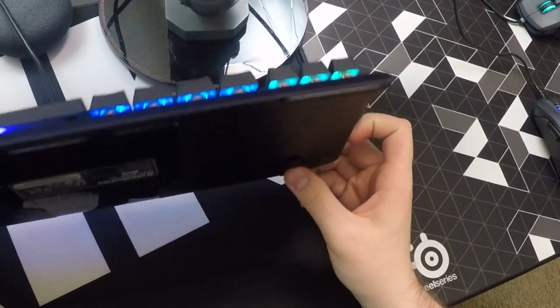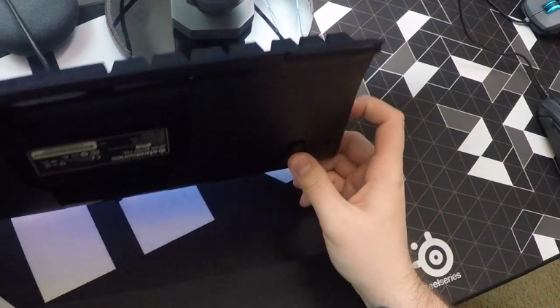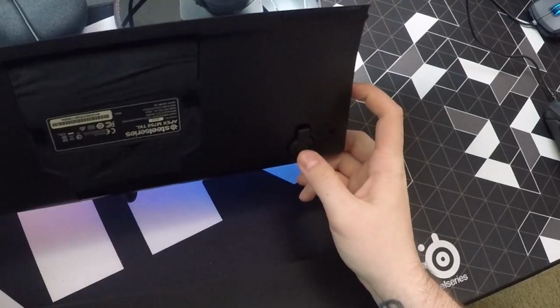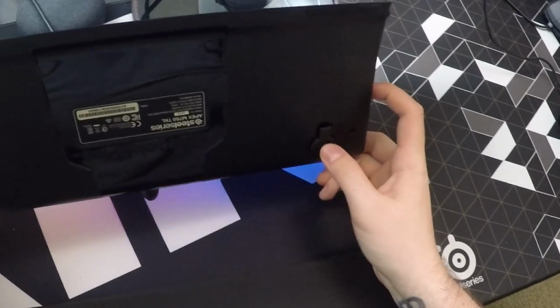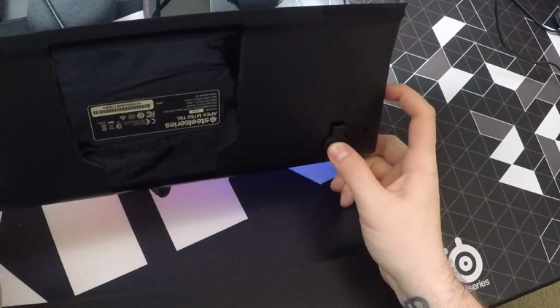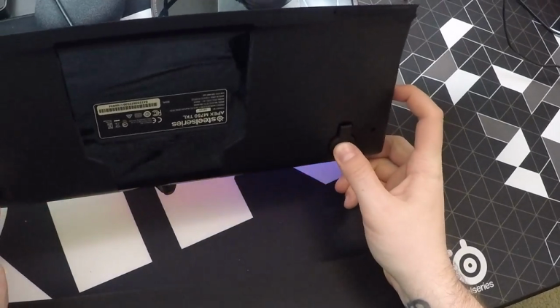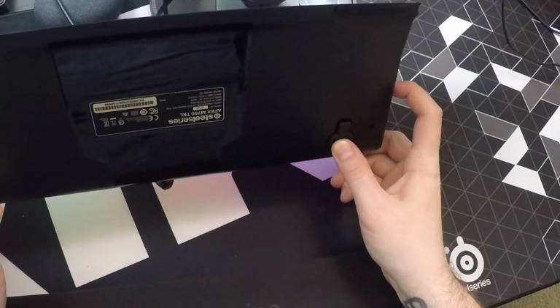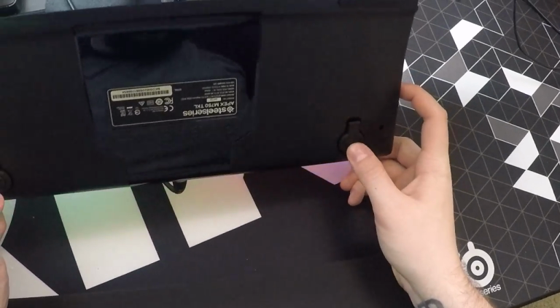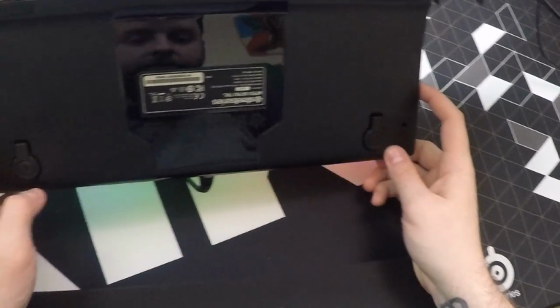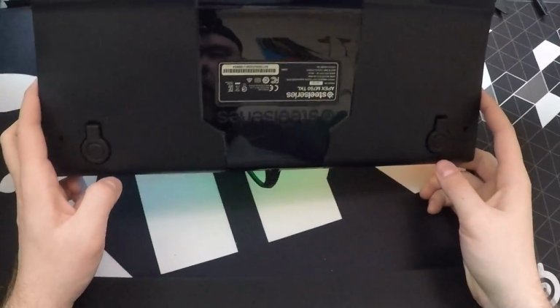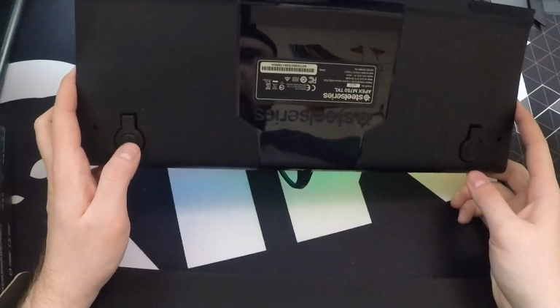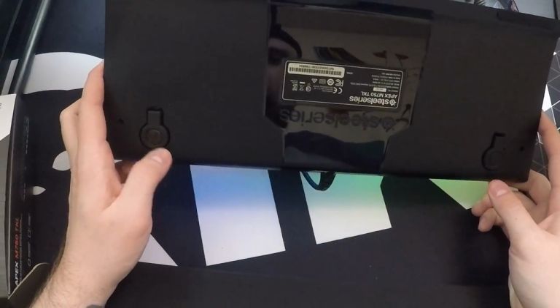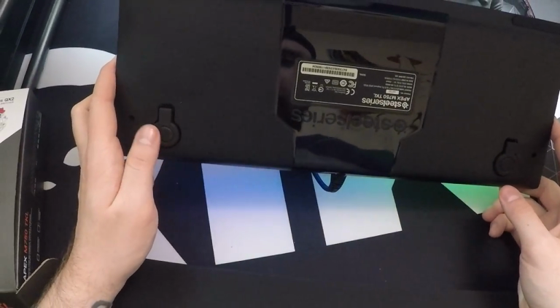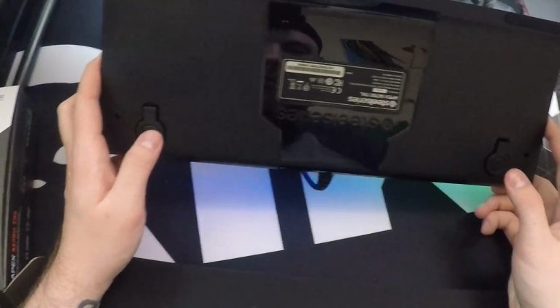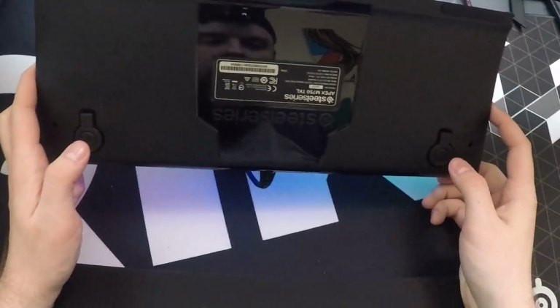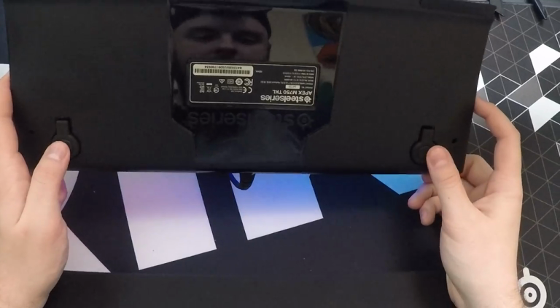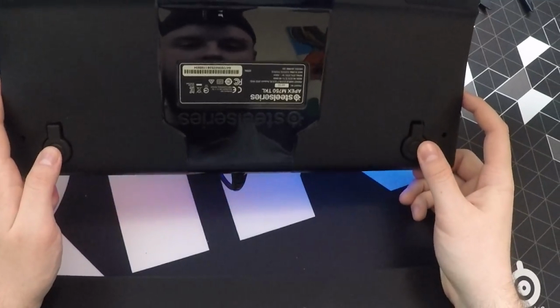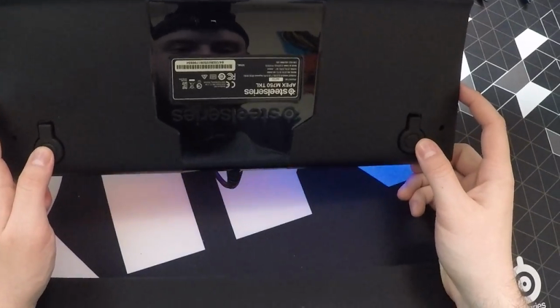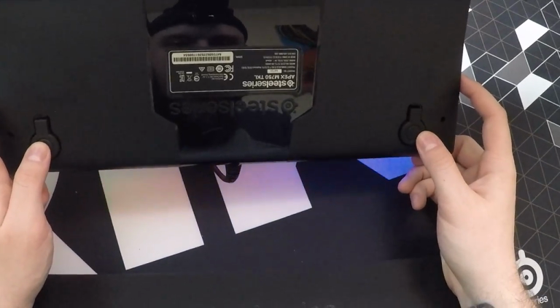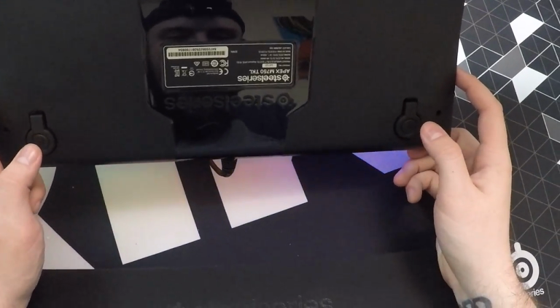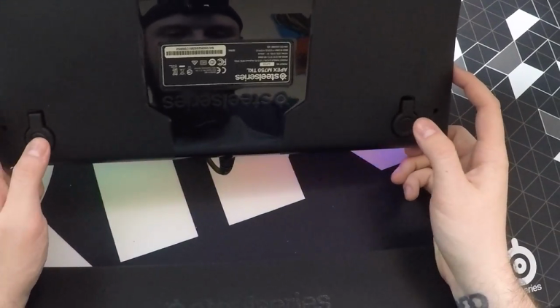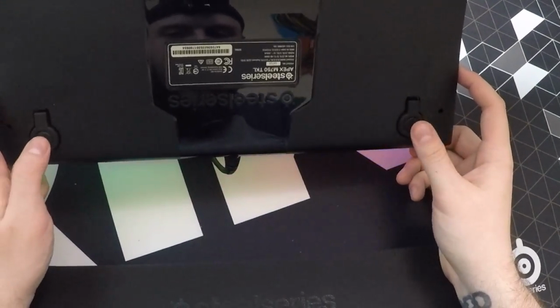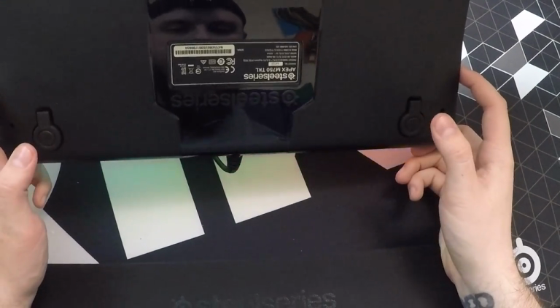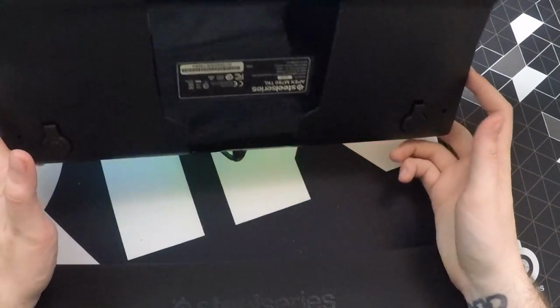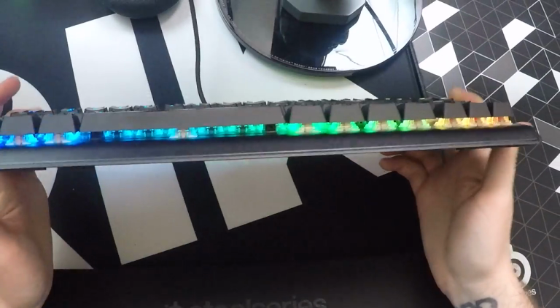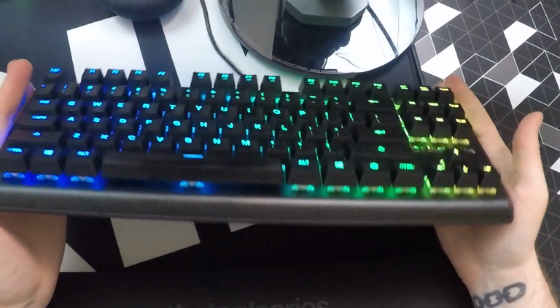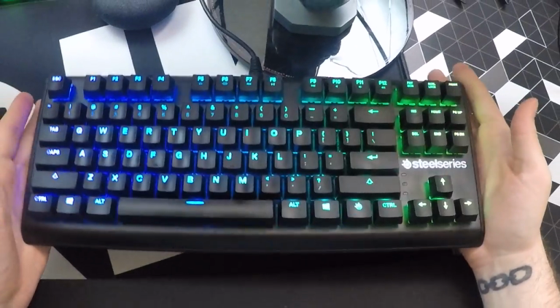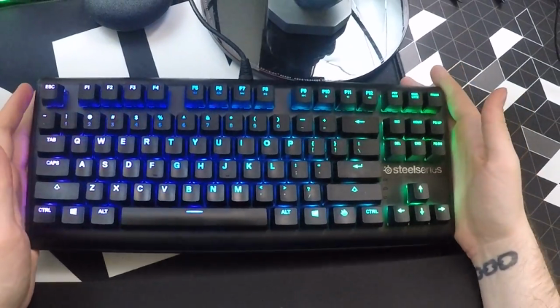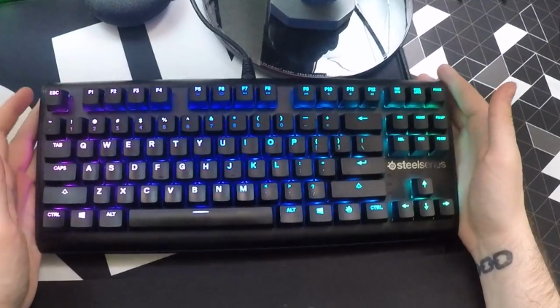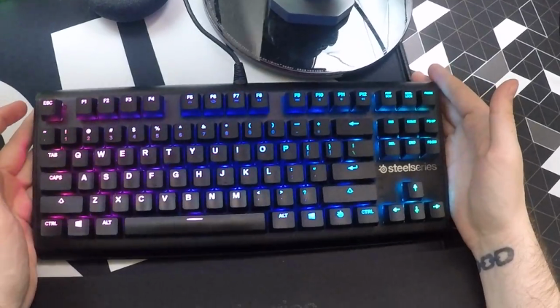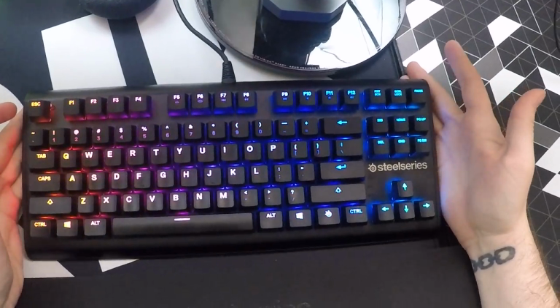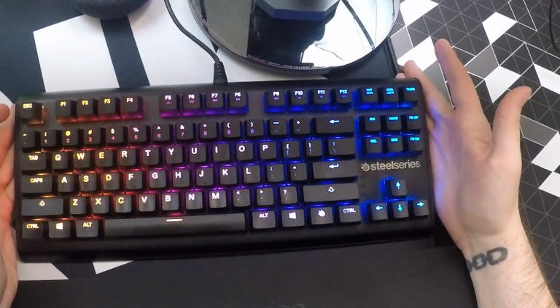That could be a problem for someone that moves their keyboard around a lot. But you do get the set that's already pre-installed, and then you'll get a larger set so you can get more elevation out of the keyboard itself.